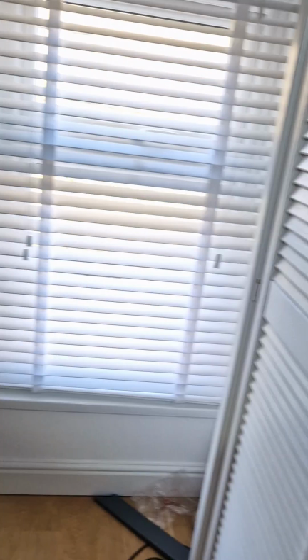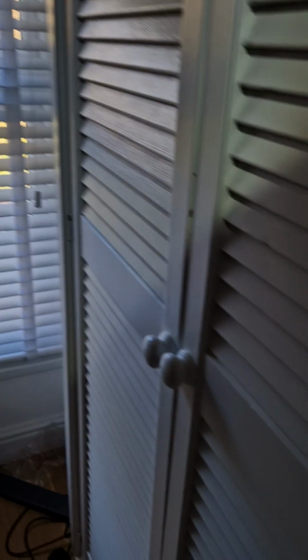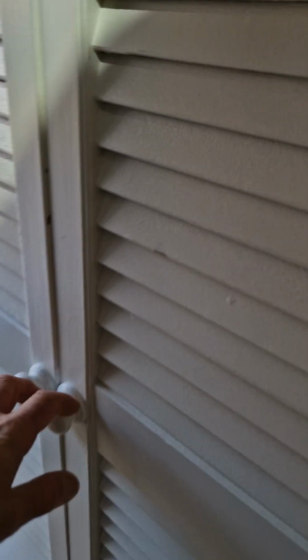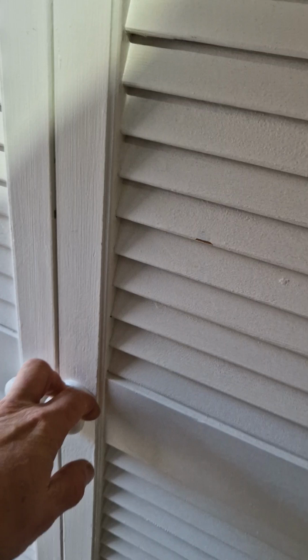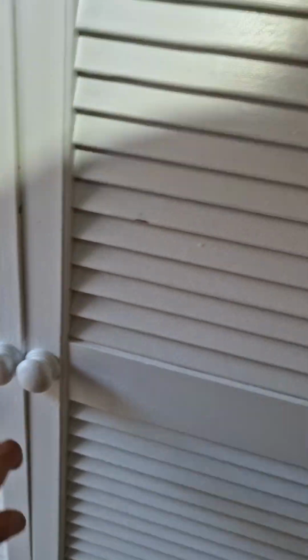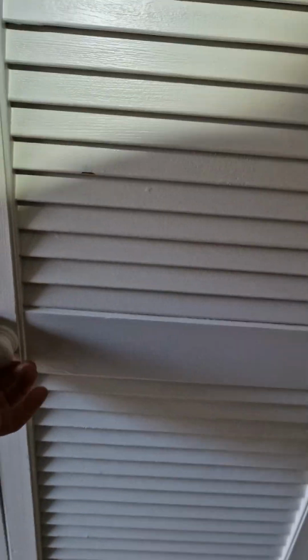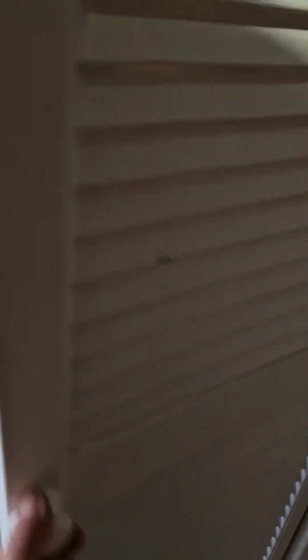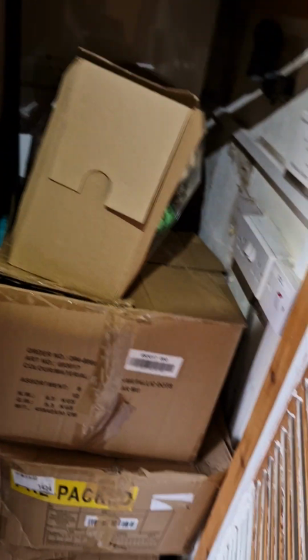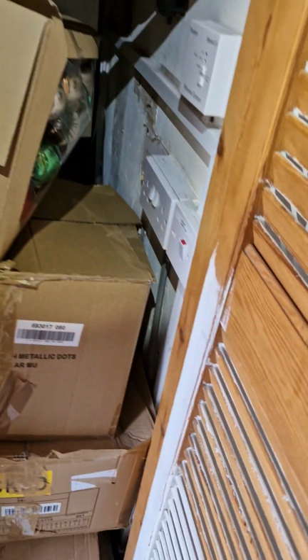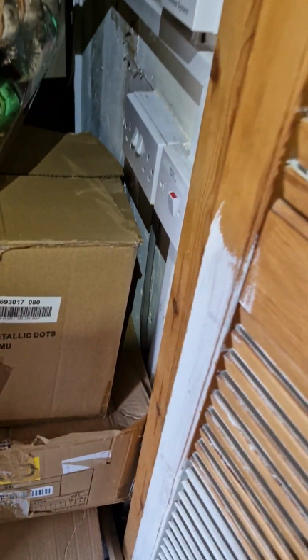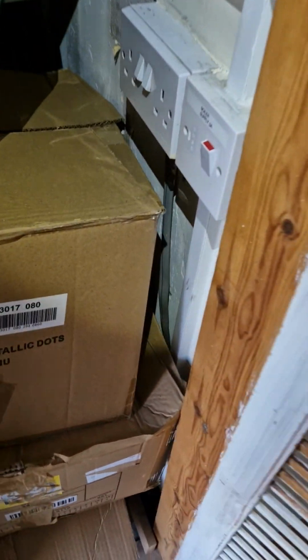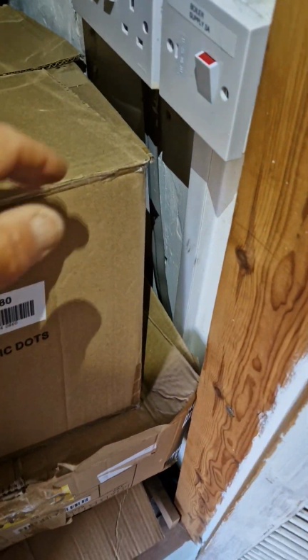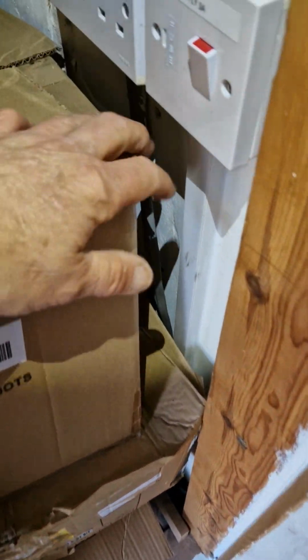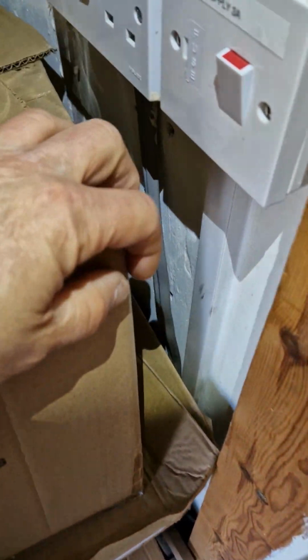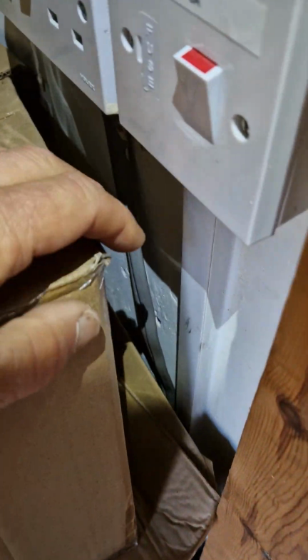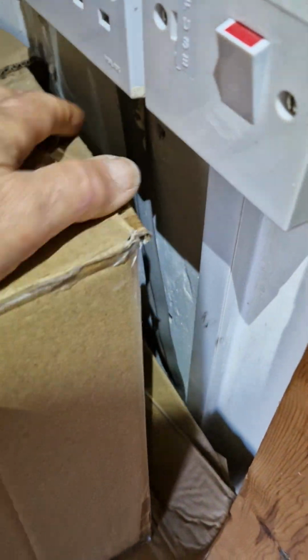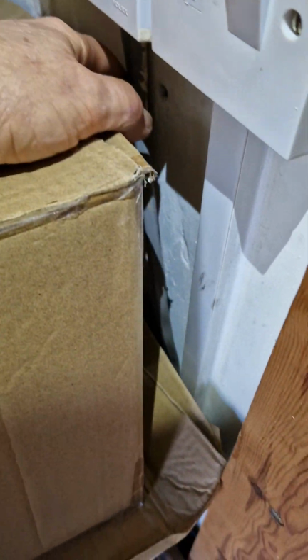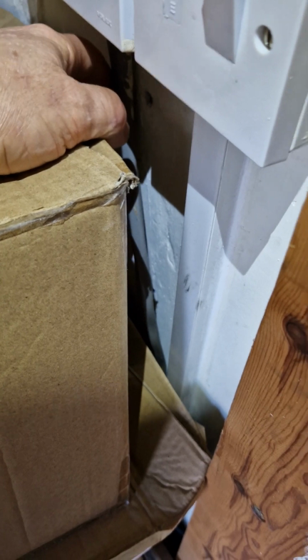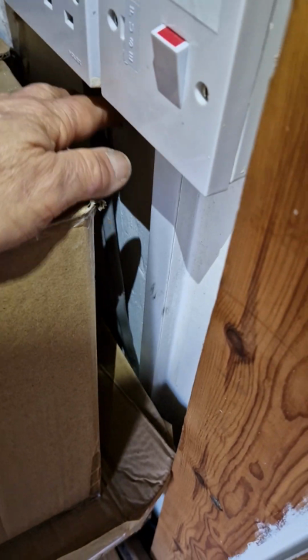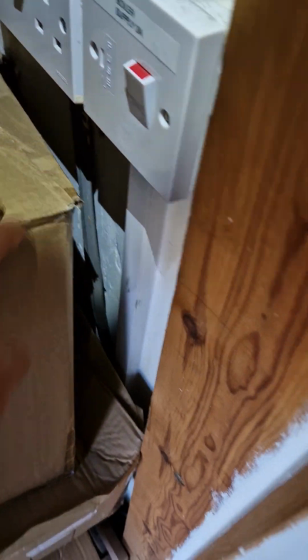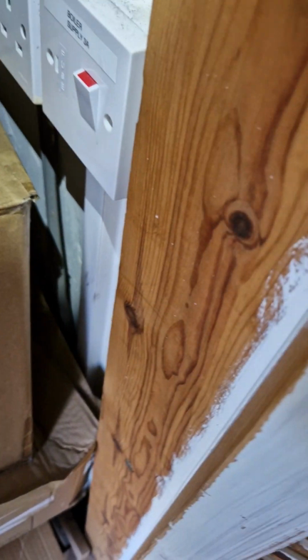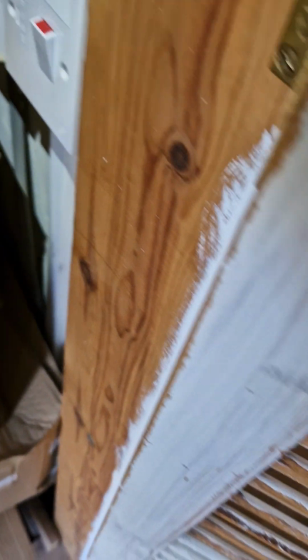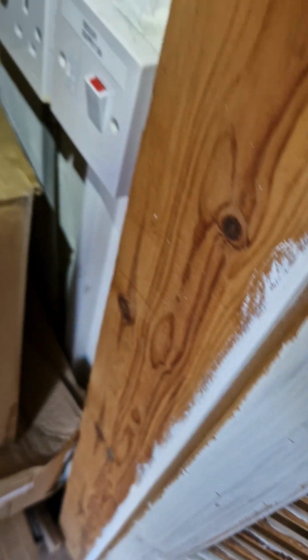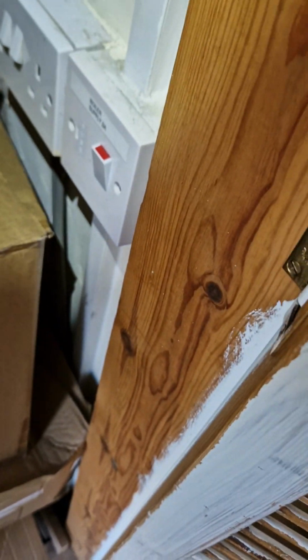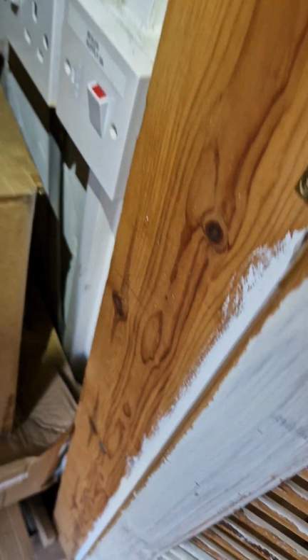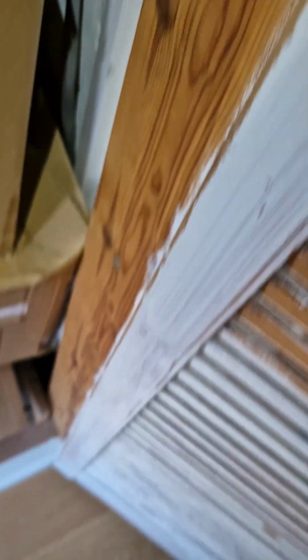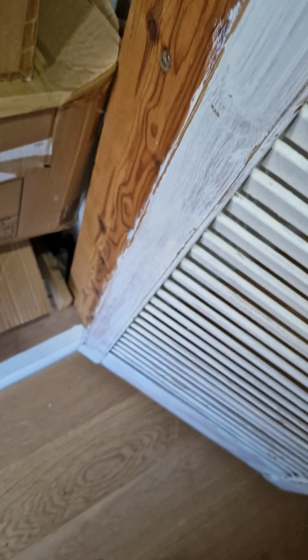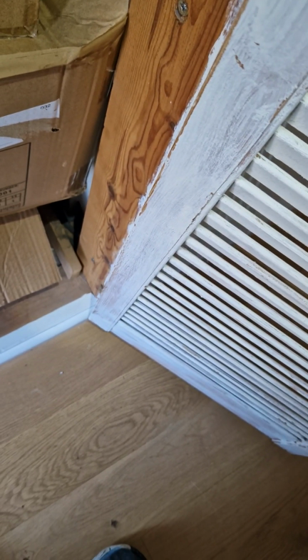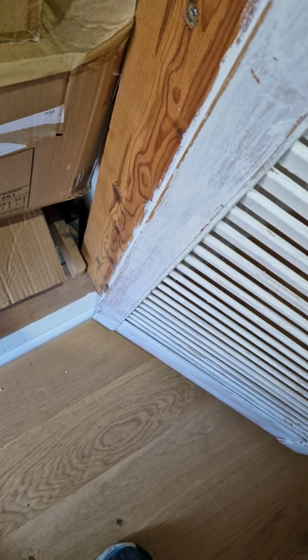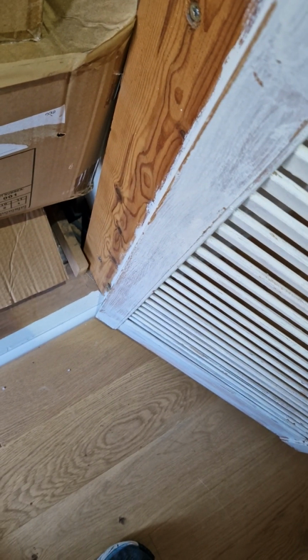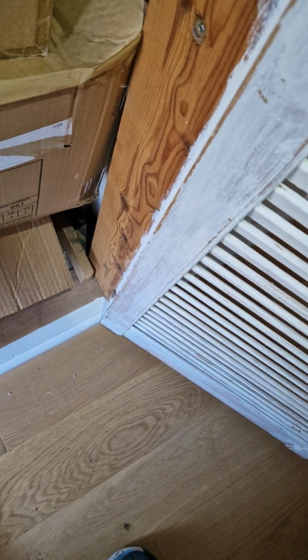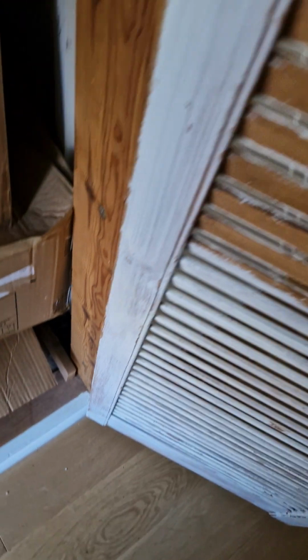We've got loads of other shoddy things here — unprotected cables which rest in trunking, so why they're not in trunking I don't know — and cables just slung on the floor as well.